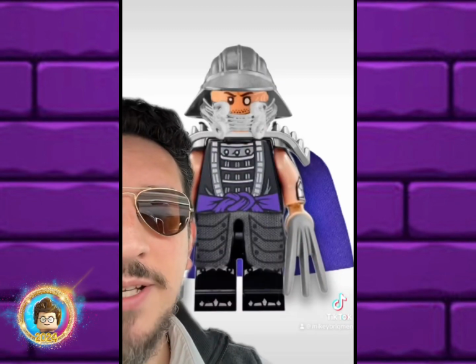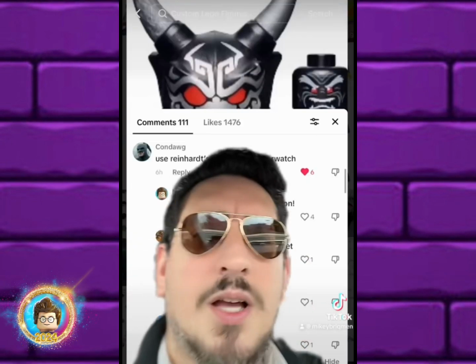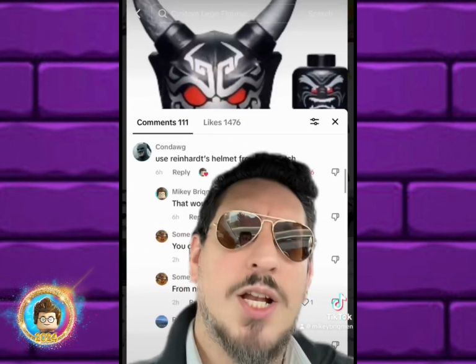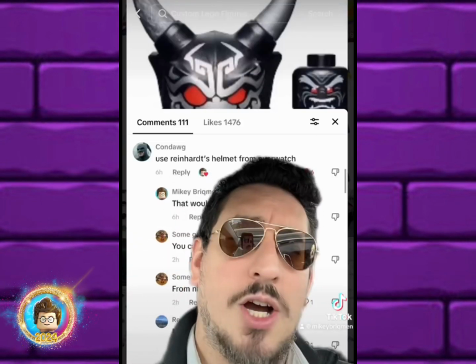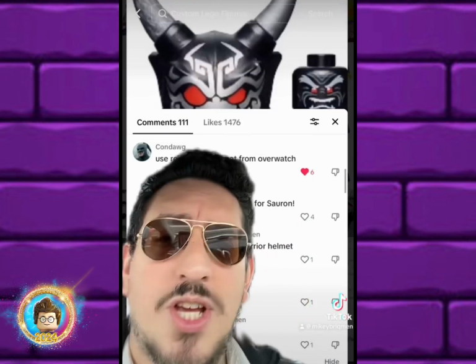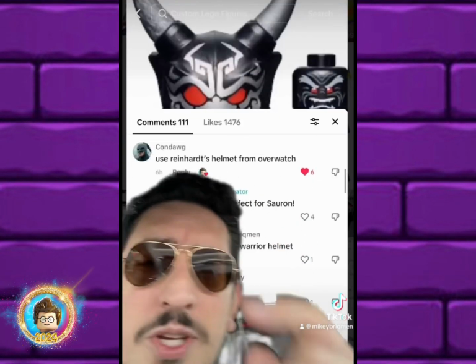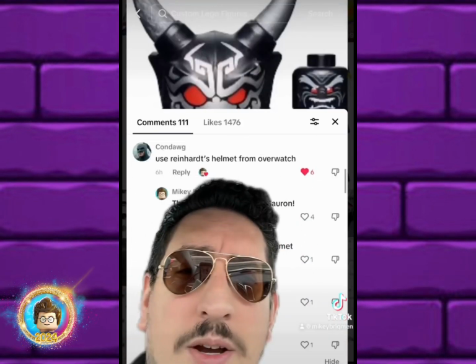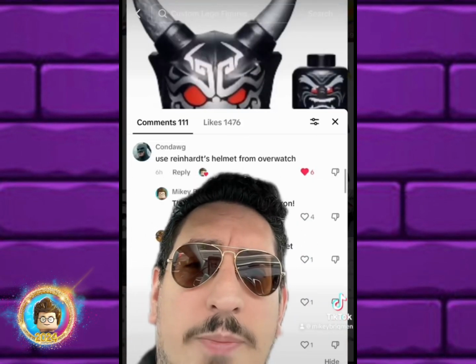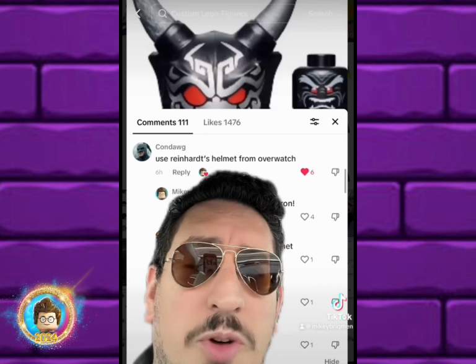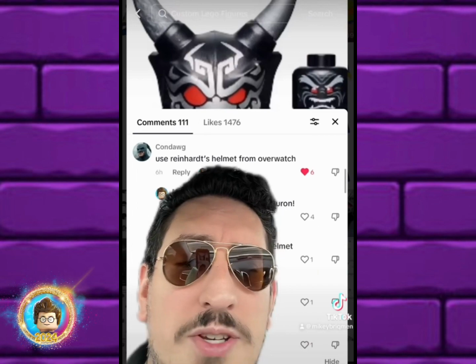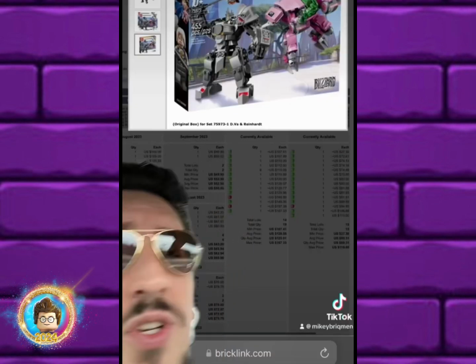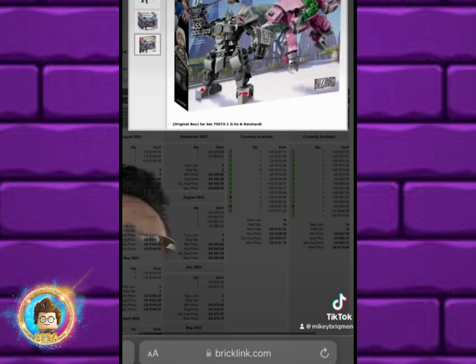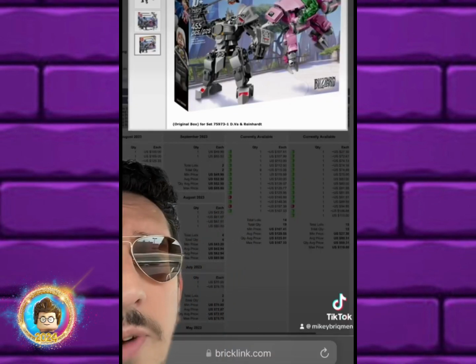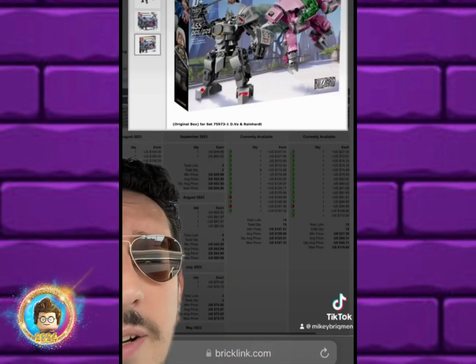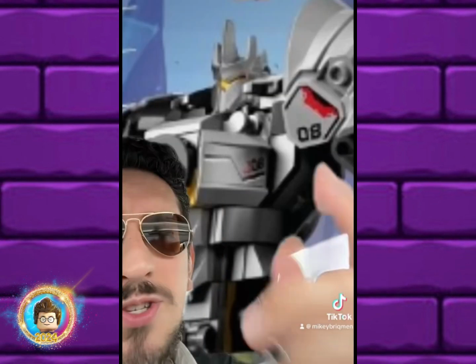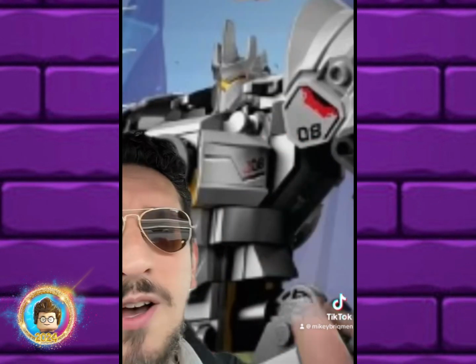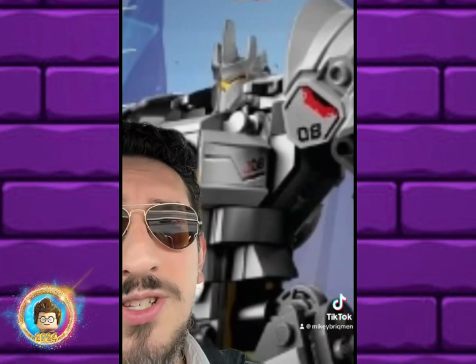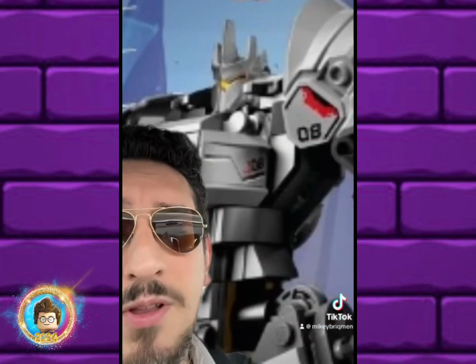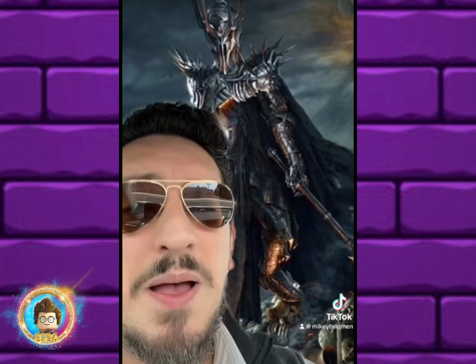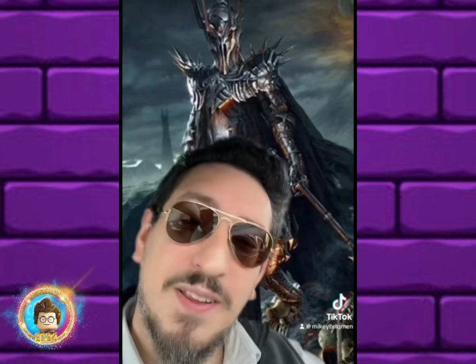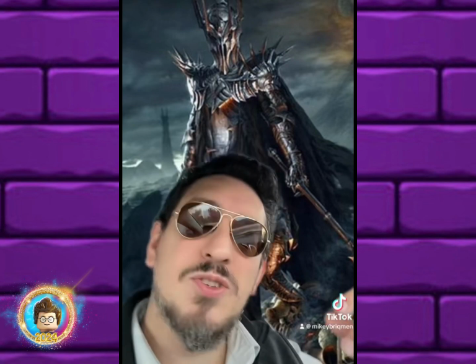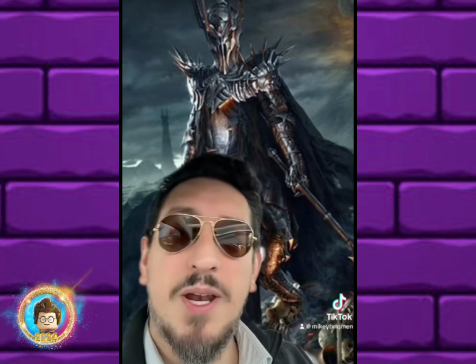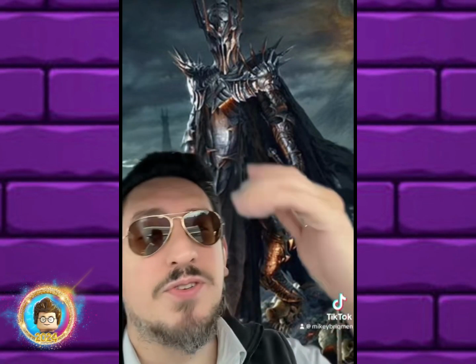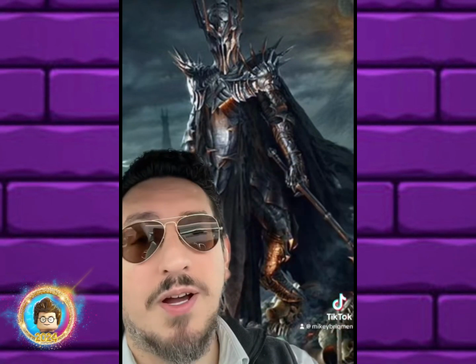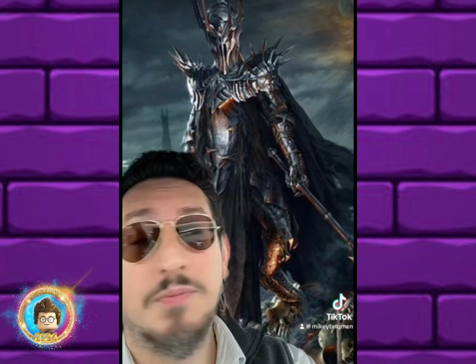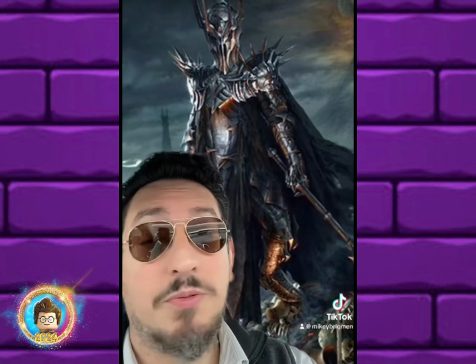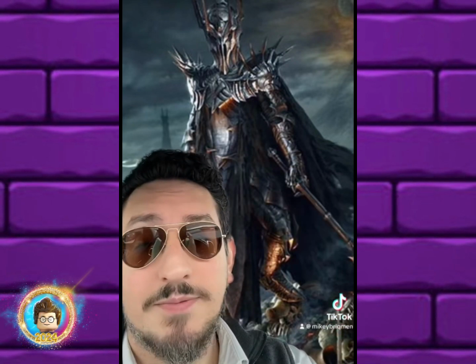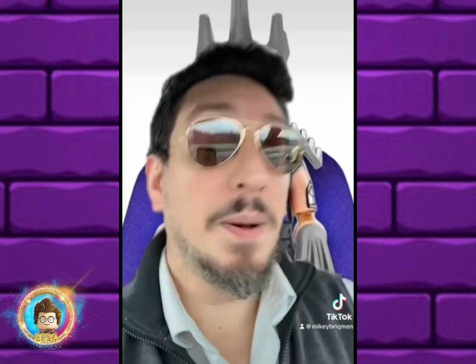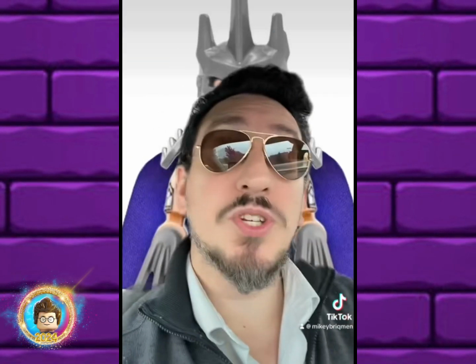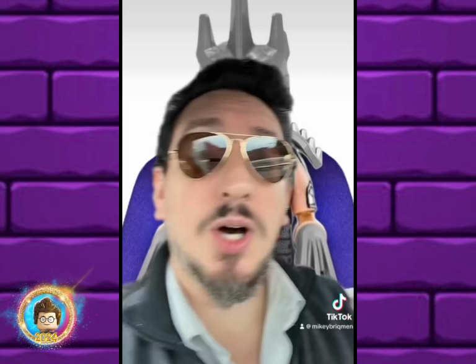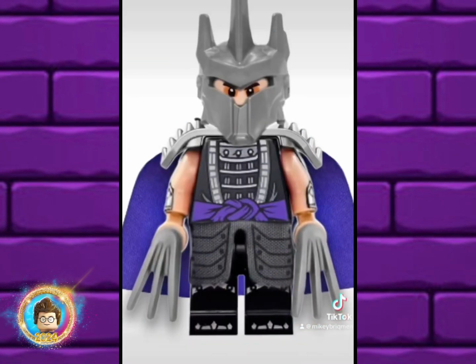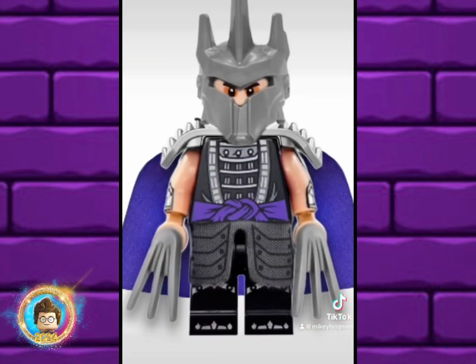Con Dogs suggested that we use Ron Hart's helmet from Overwatch, which is from this set right here. Here's what the helmet looks like up close, but I feel like it would actually be a better fit for Sauron from Lord of the Rings. Still, because we're testing them all out, here's what it would look like.